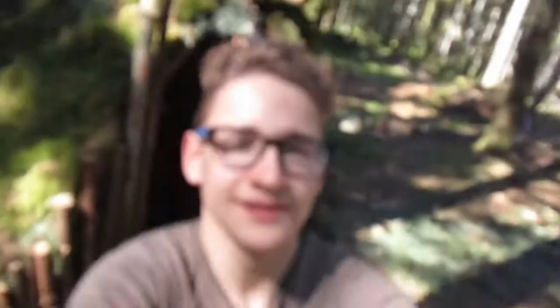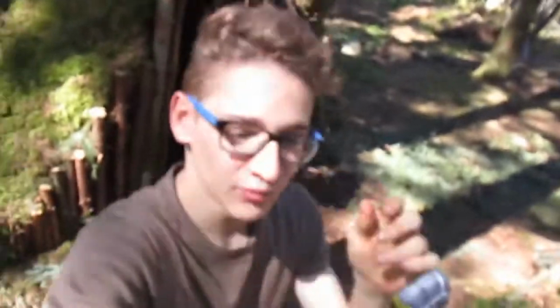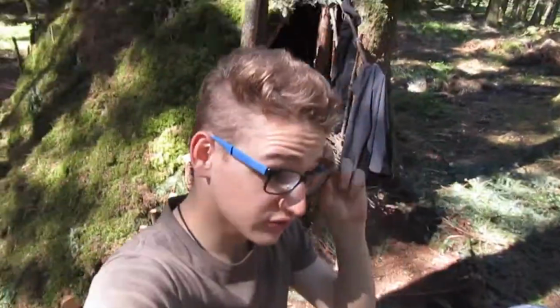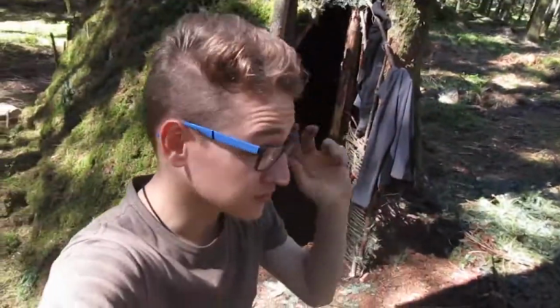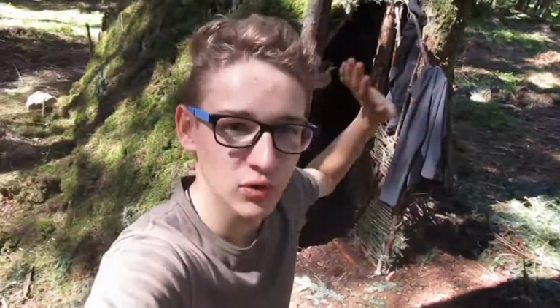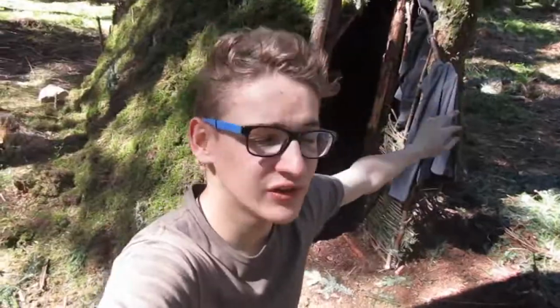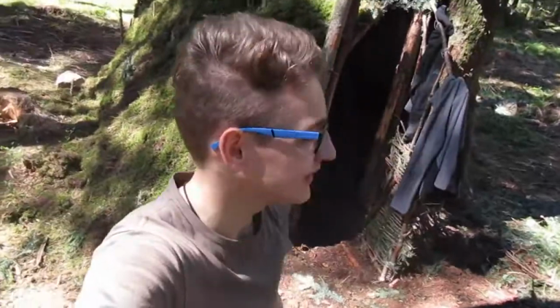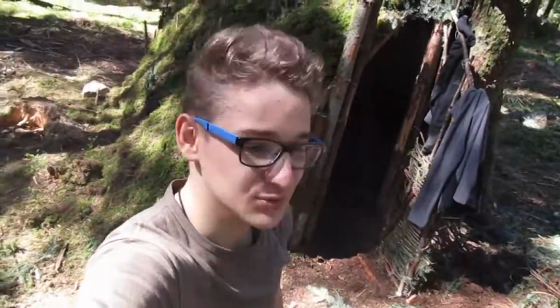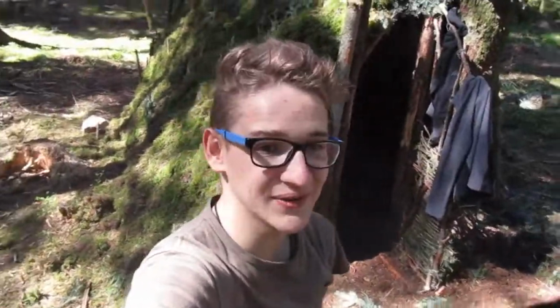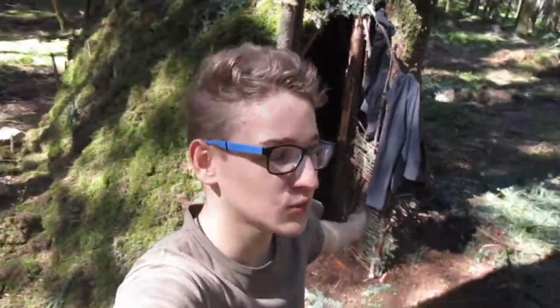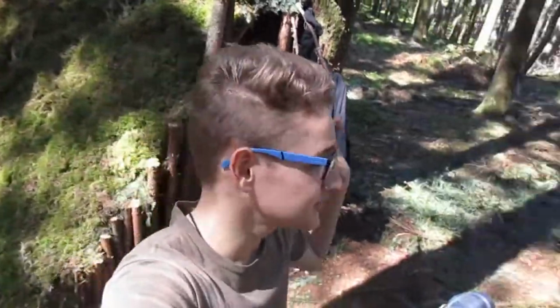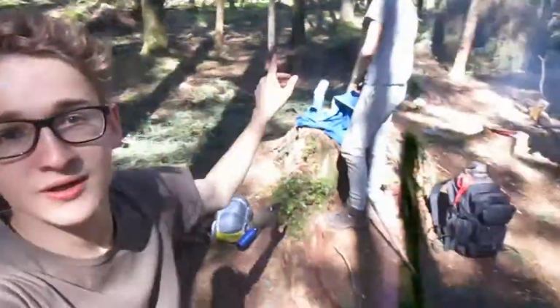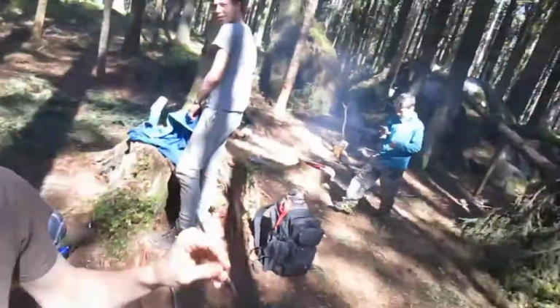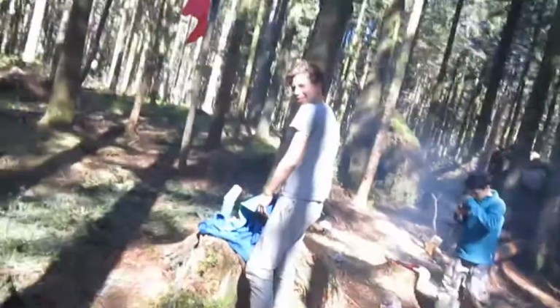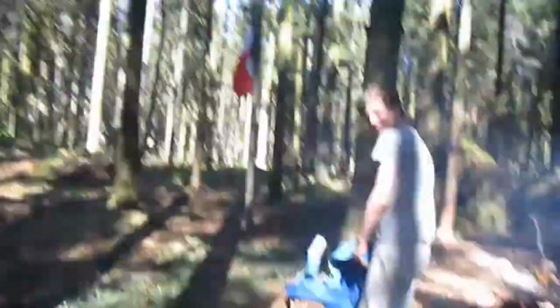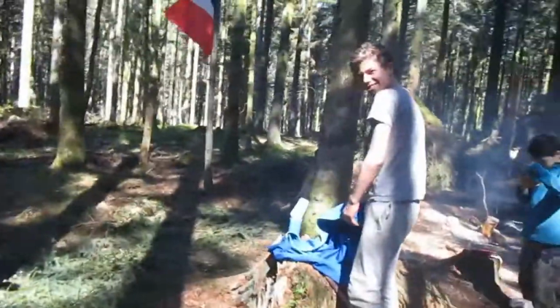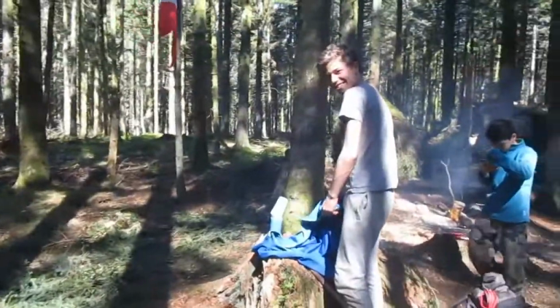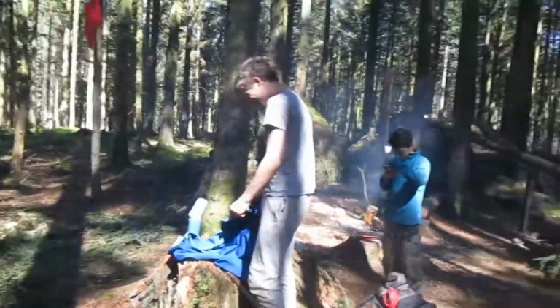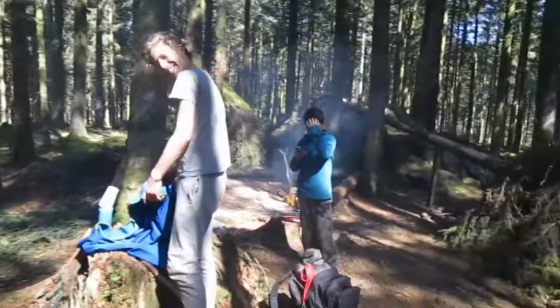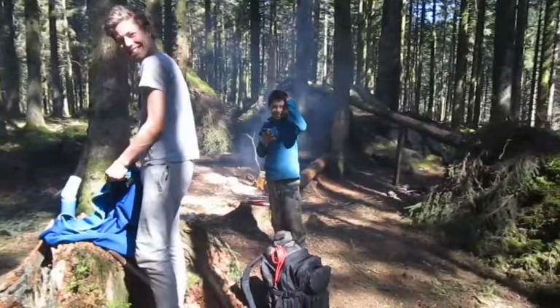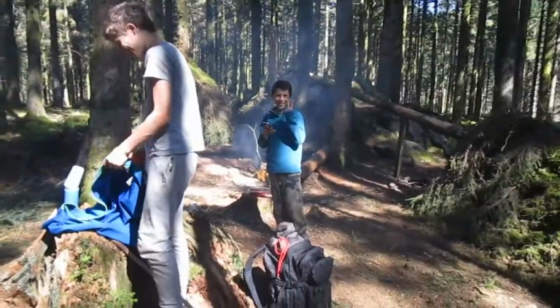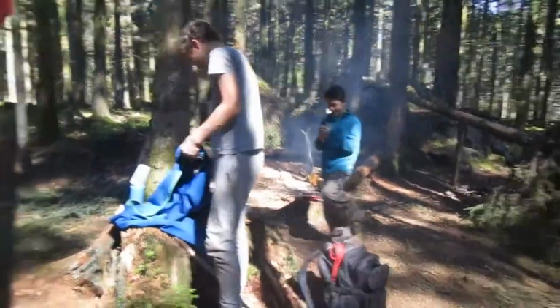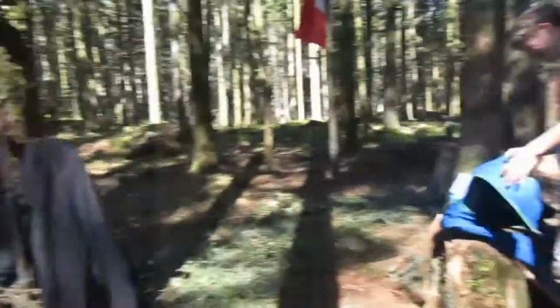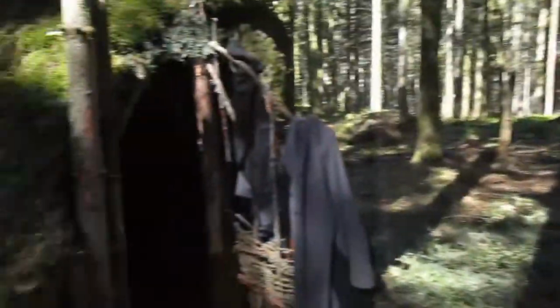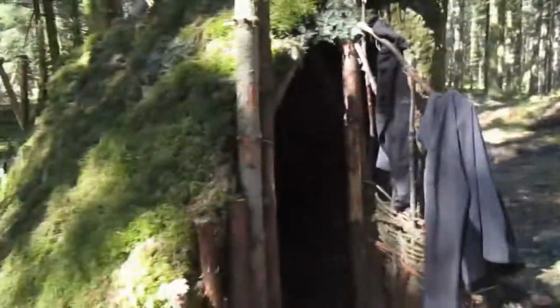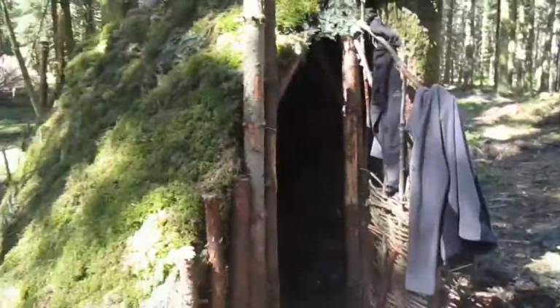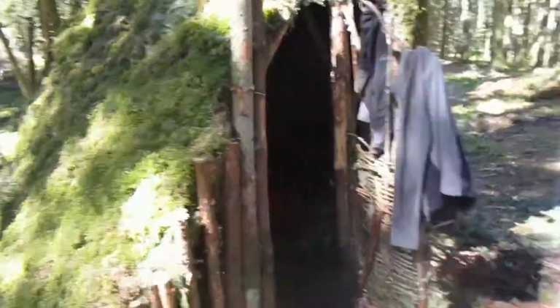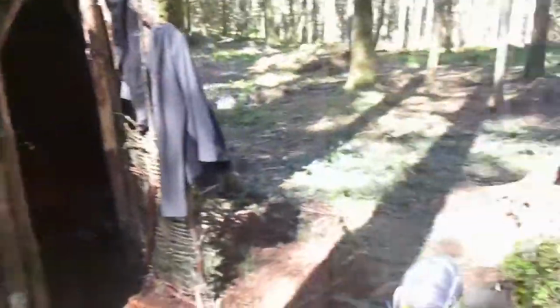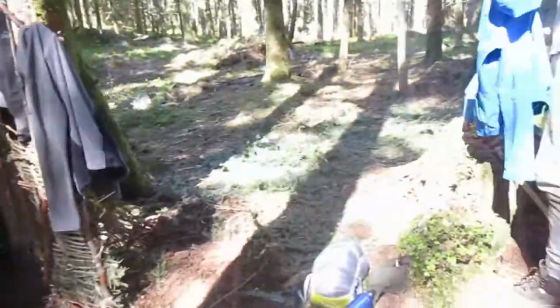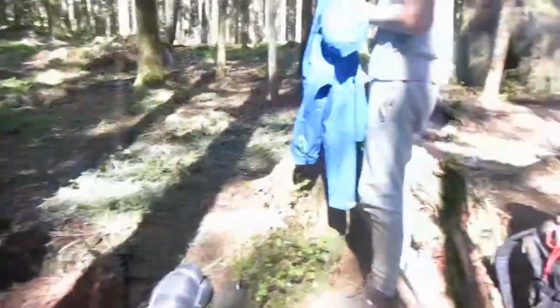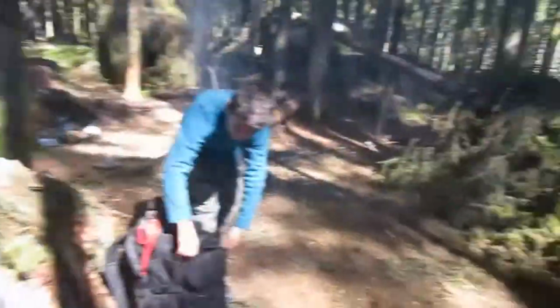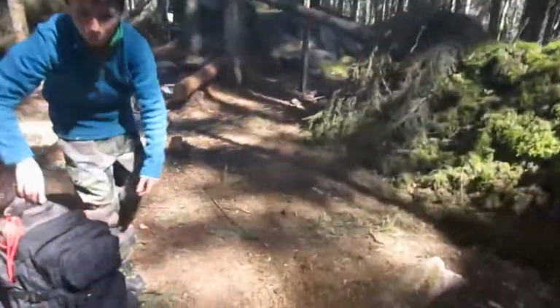Hello everyone, it's Trouf Forest. I'm here for a new video and today we are in company with Corentin and Théophile. So today we are at Camp Buscraft, as you can see.